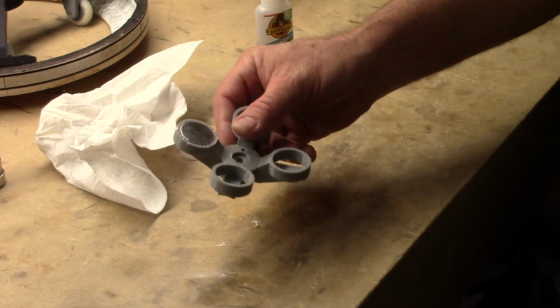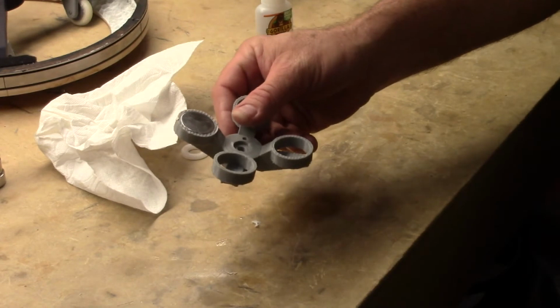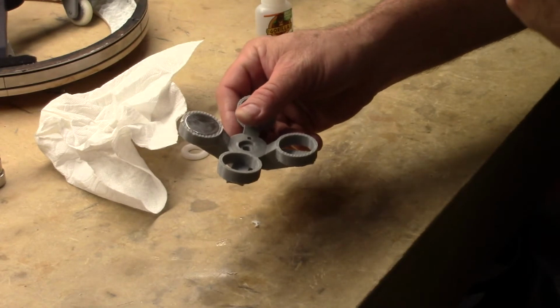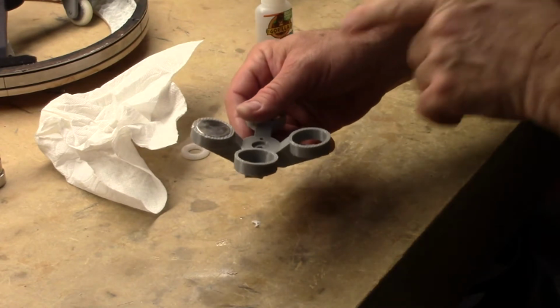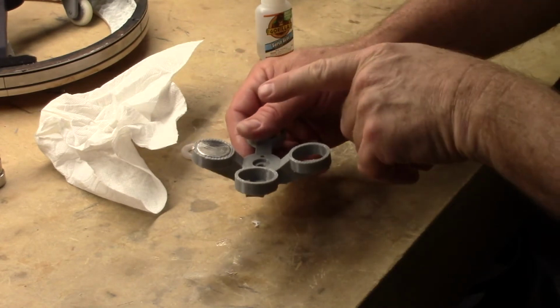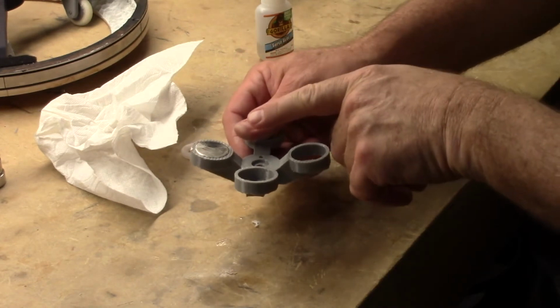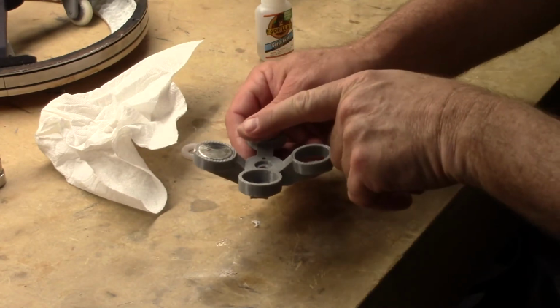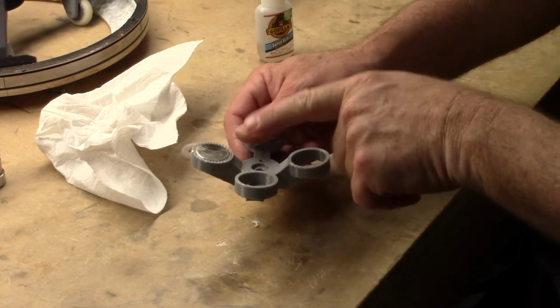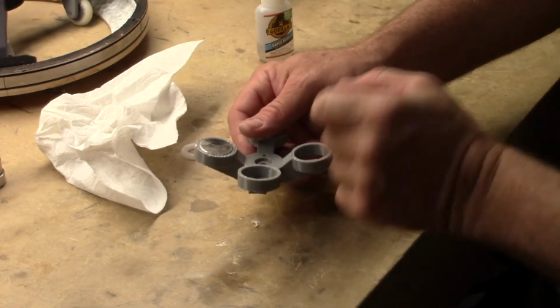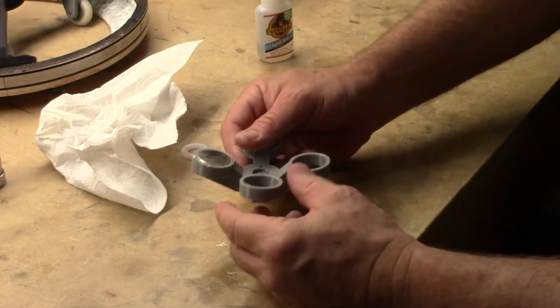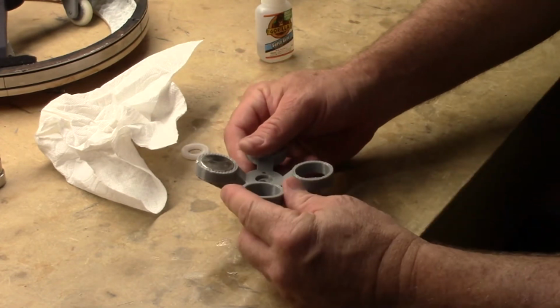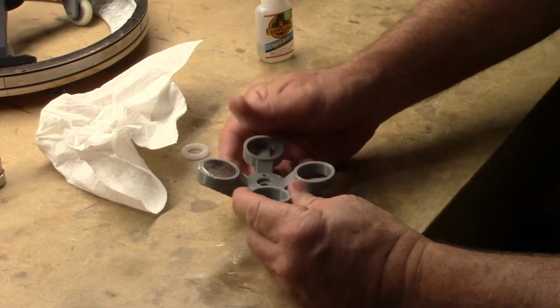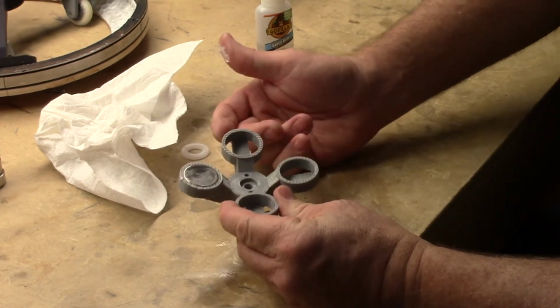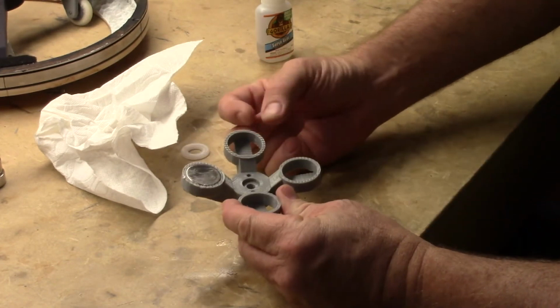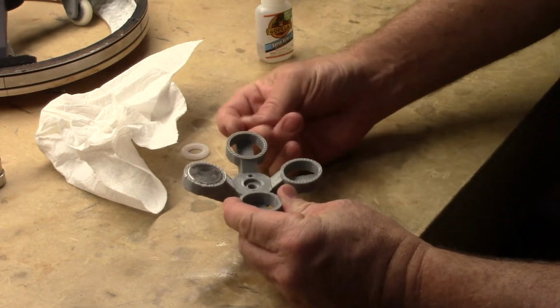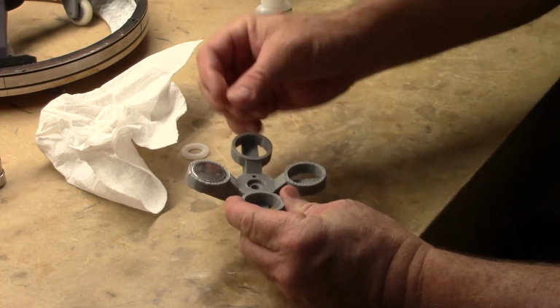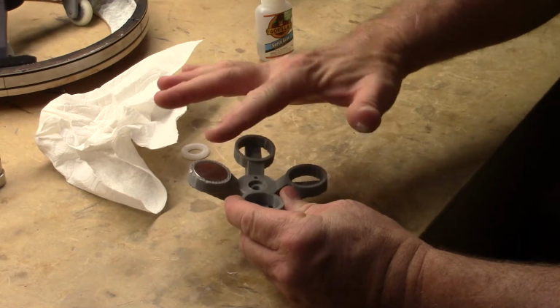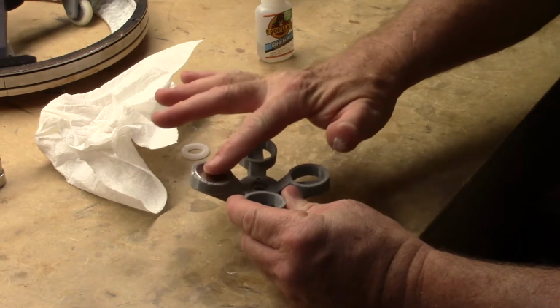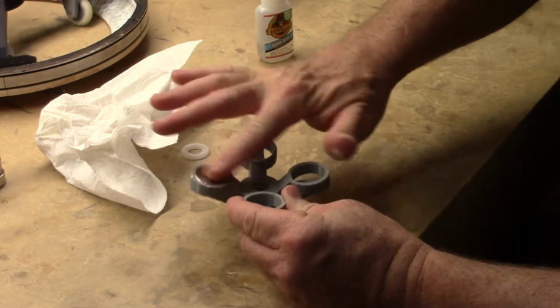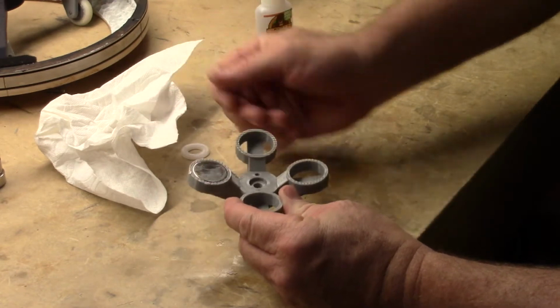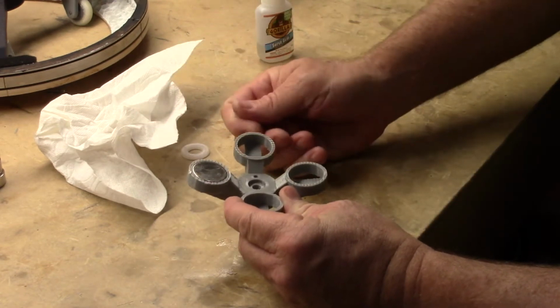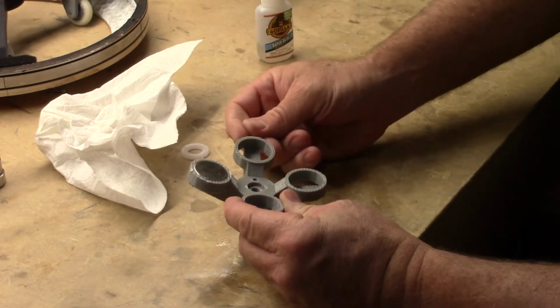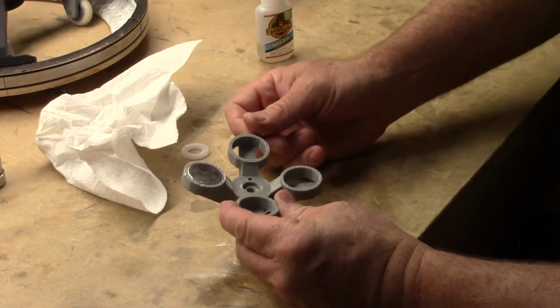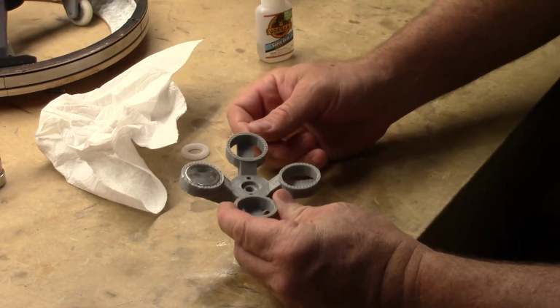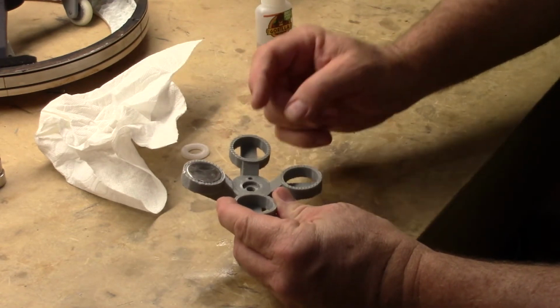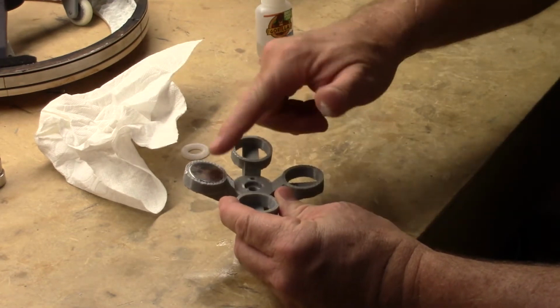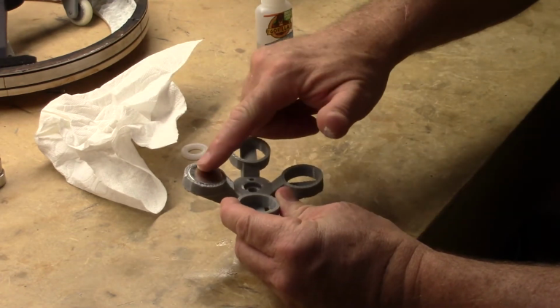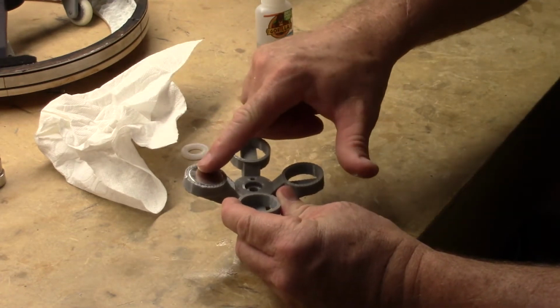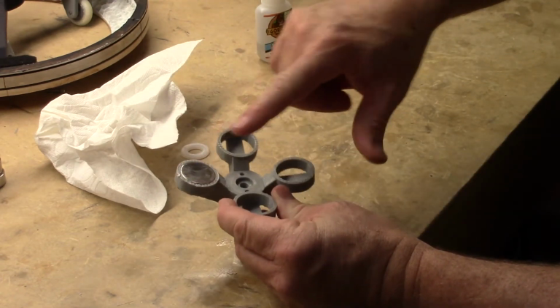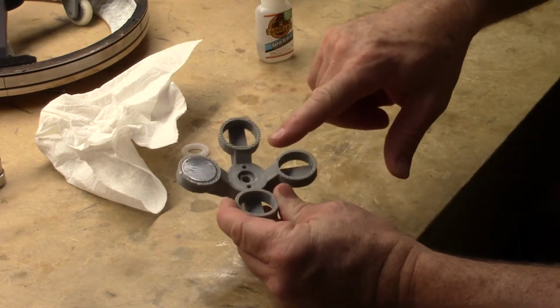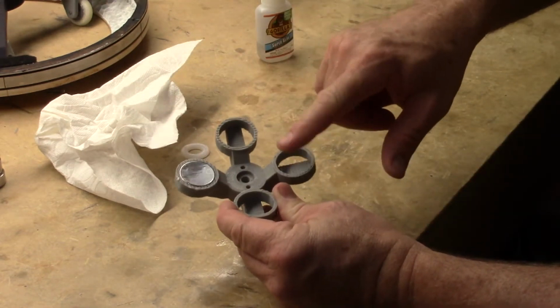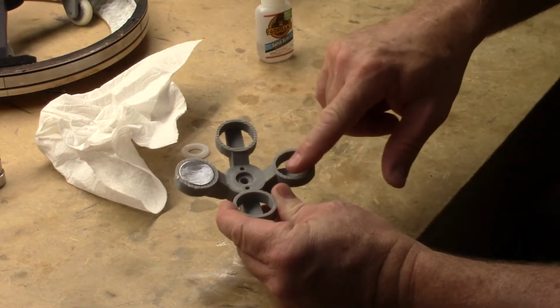I'm going to let this sit for about a half an hour. I'm not going to use any accelerator because I want to make sure it has a good natural bond. In about a half an hour I'll come back and glue the second one.